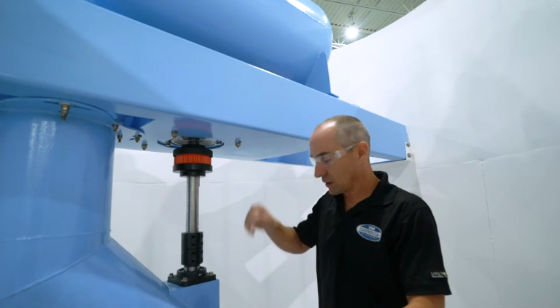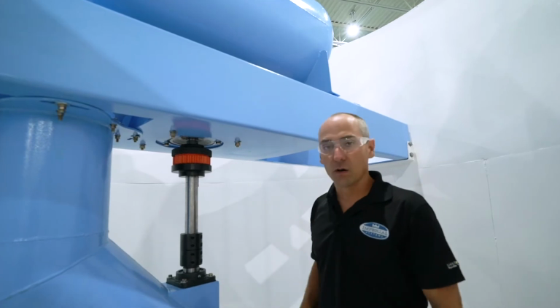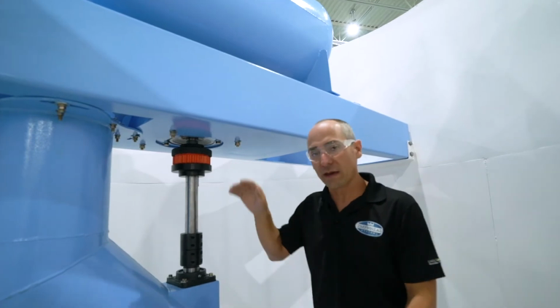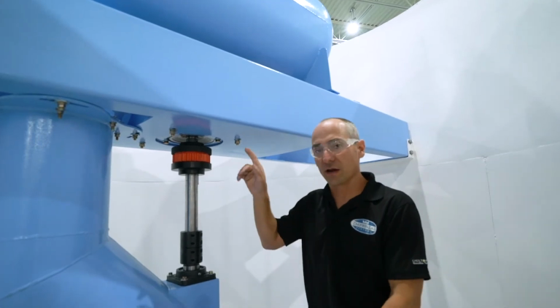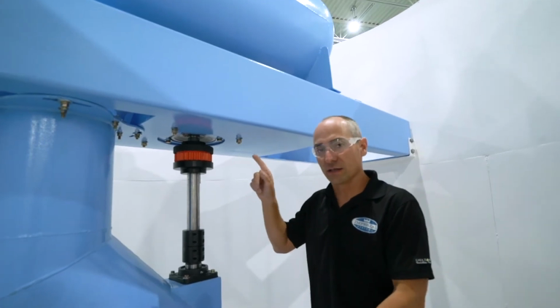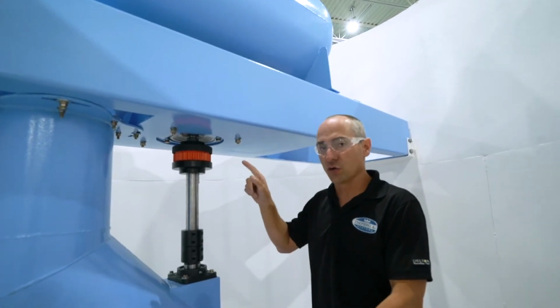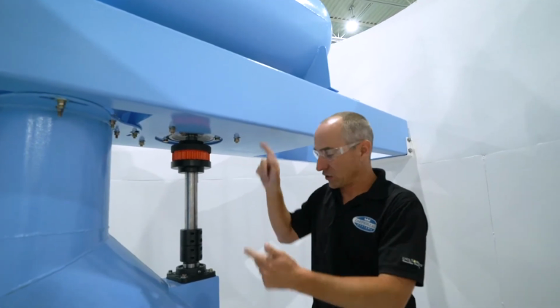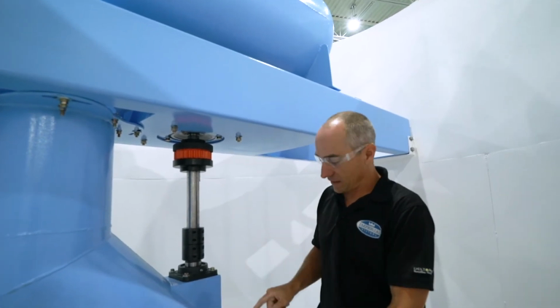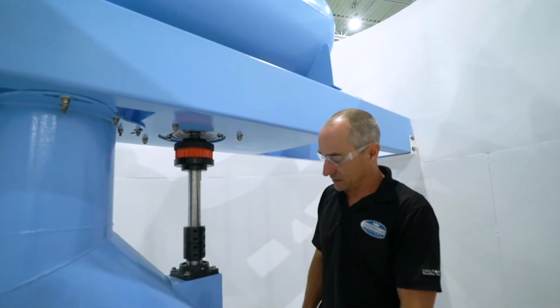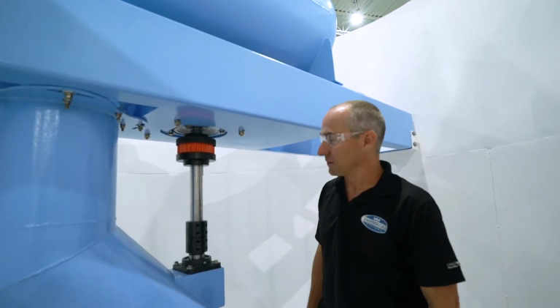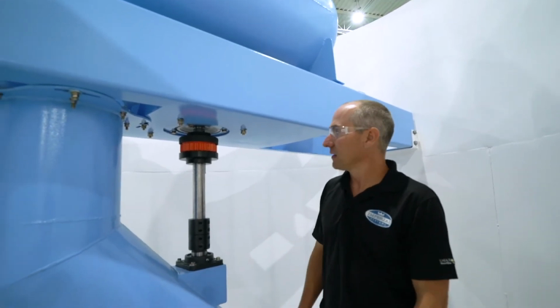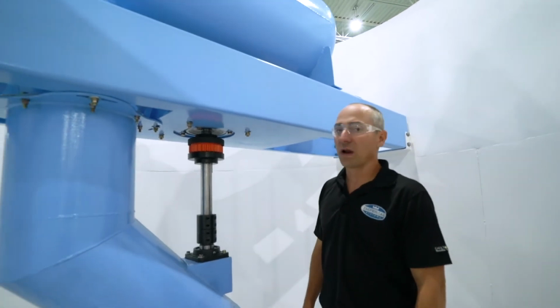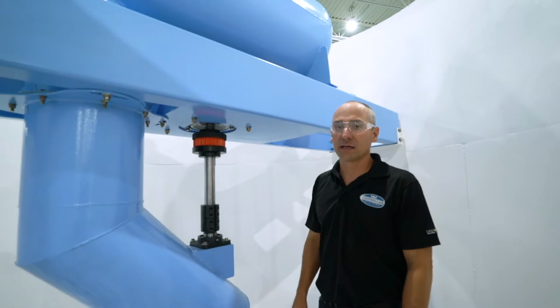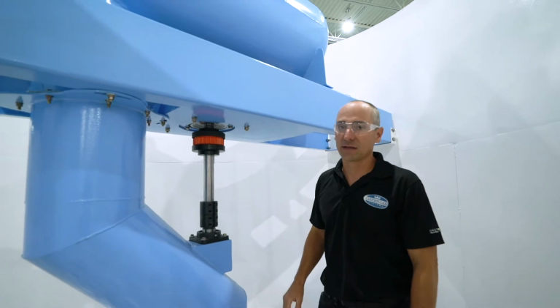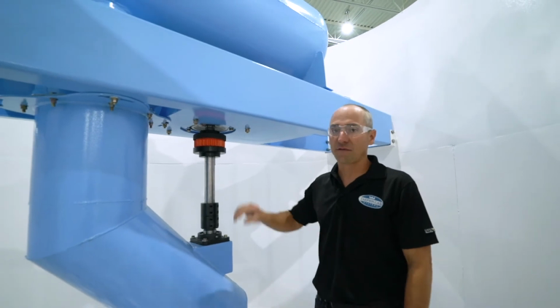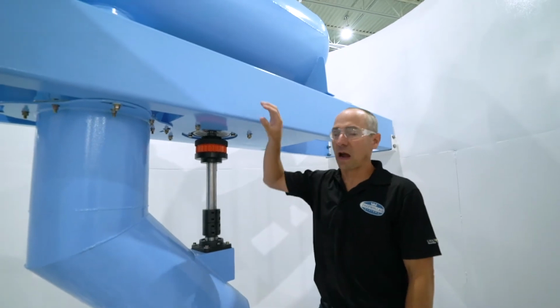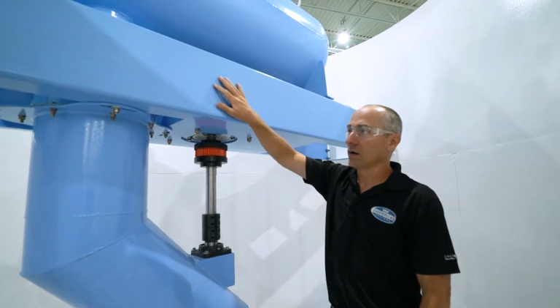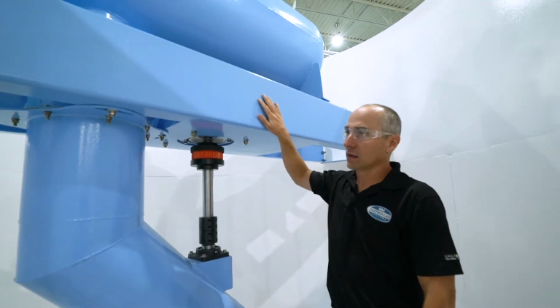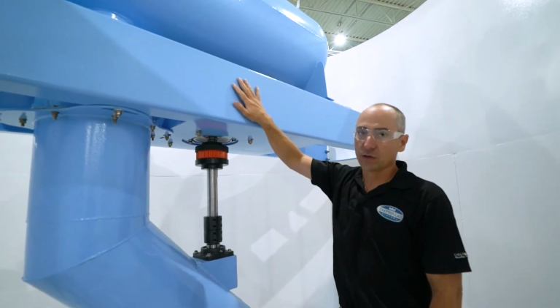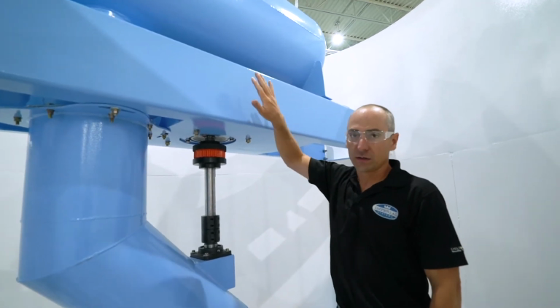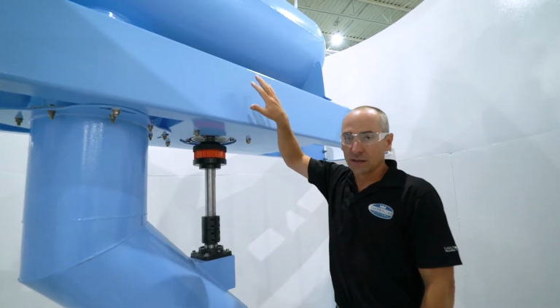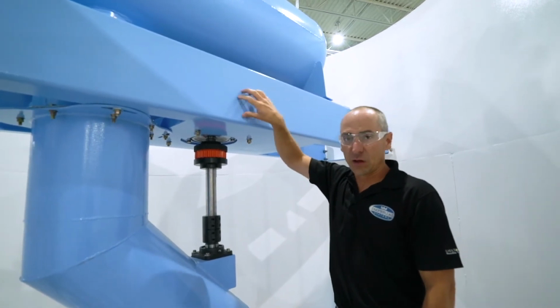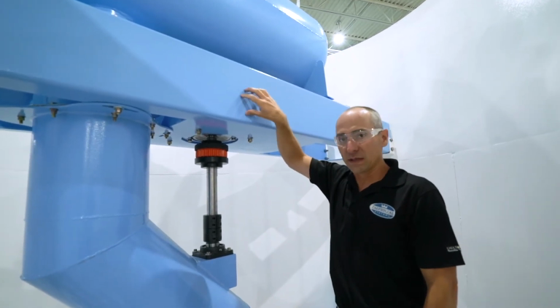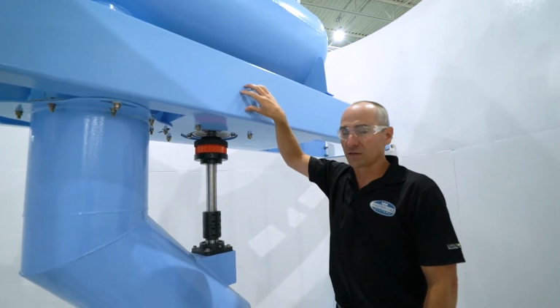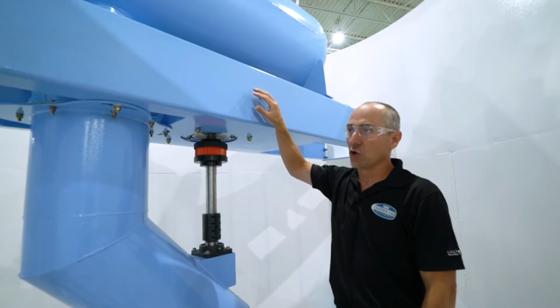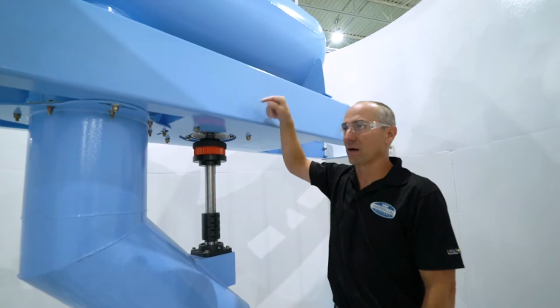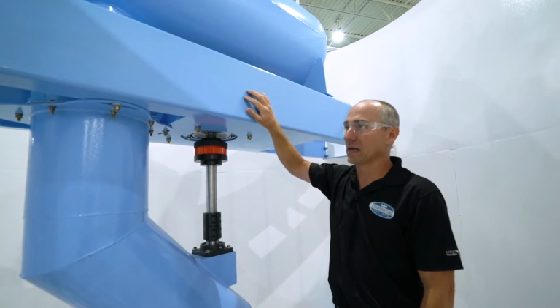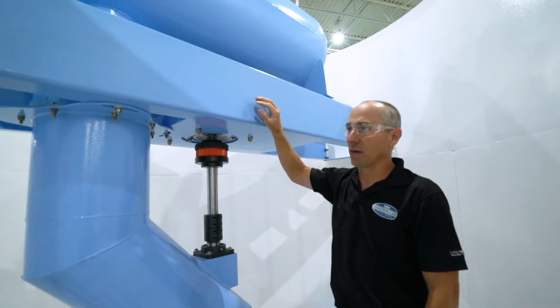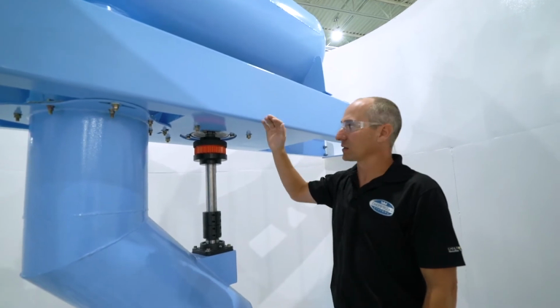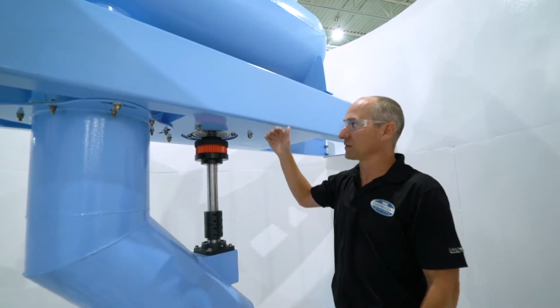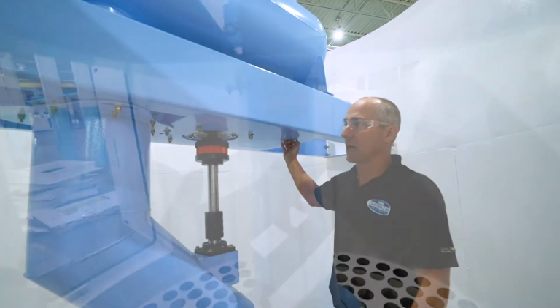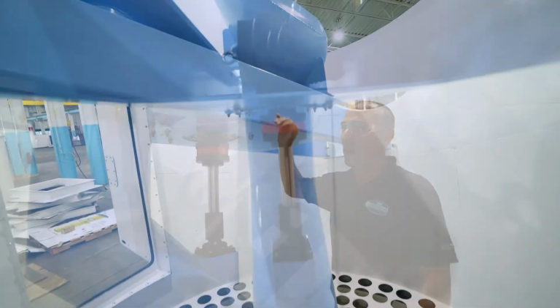What we have here is the new direct drive system. It consists of a half horsepower gear reducer in the arm itself. It's a new integrated design where the motor is tucked up in a compact way.